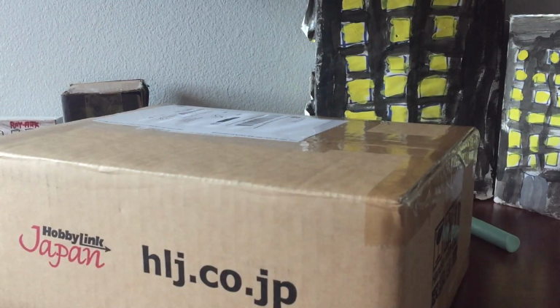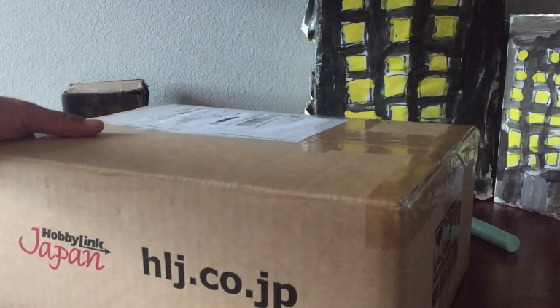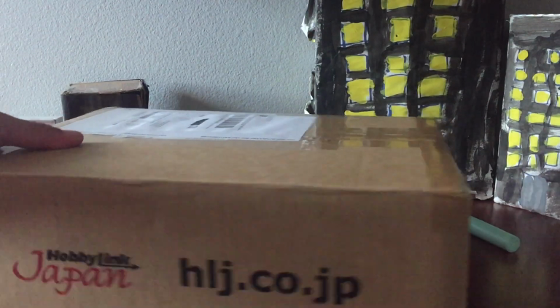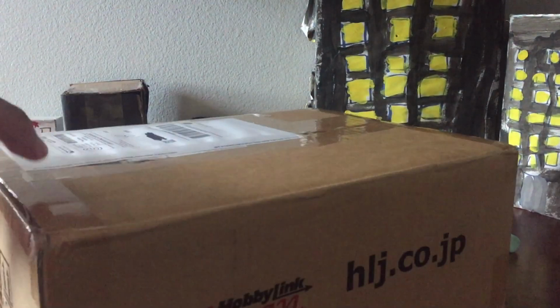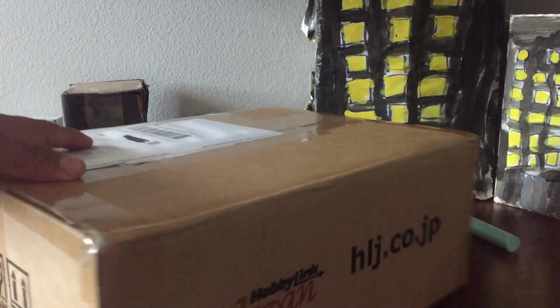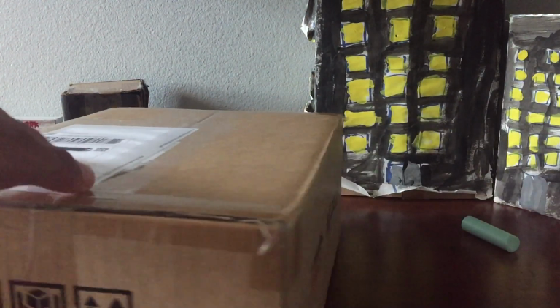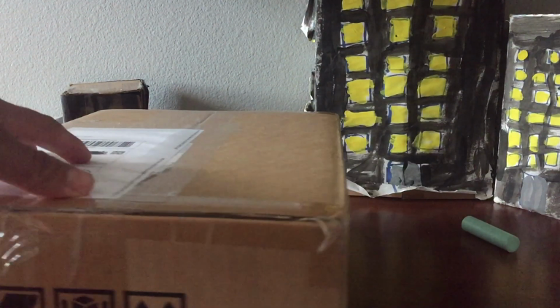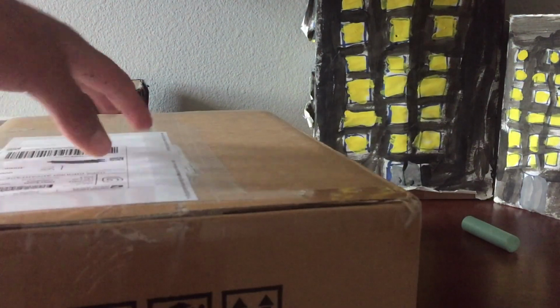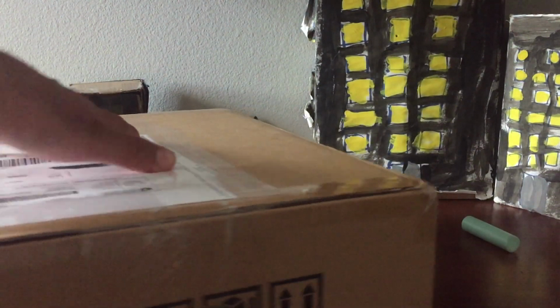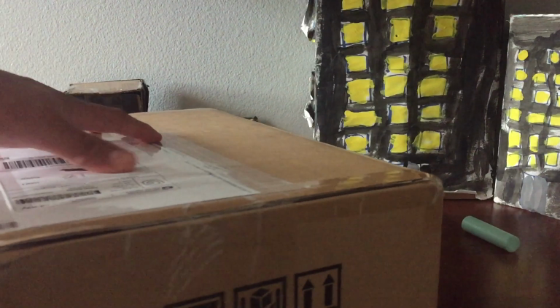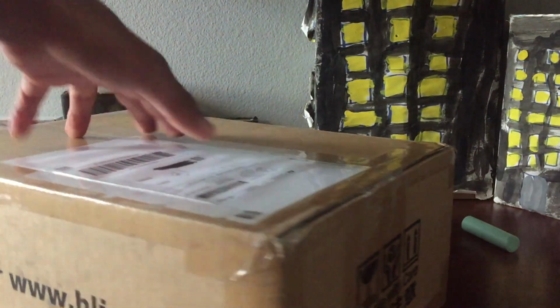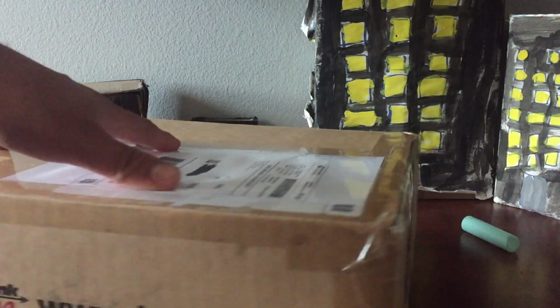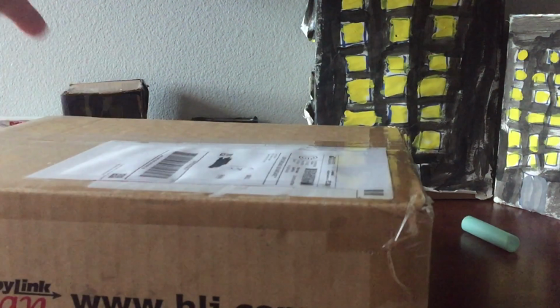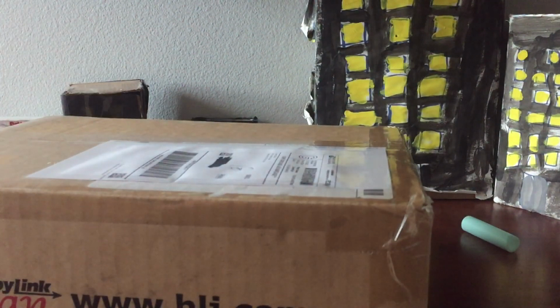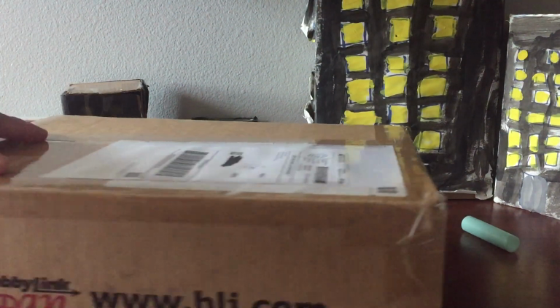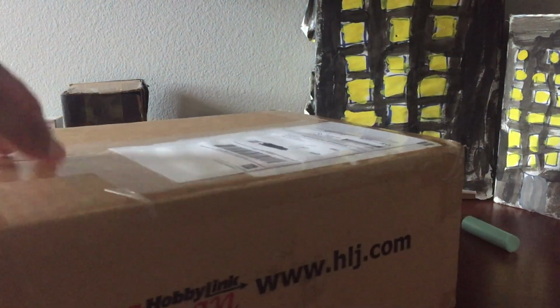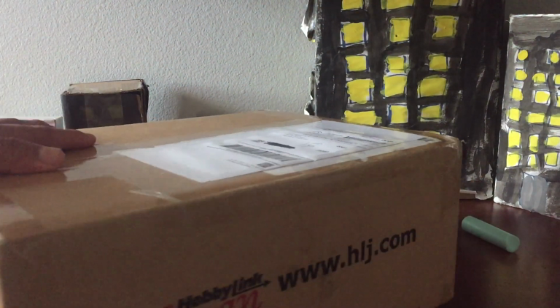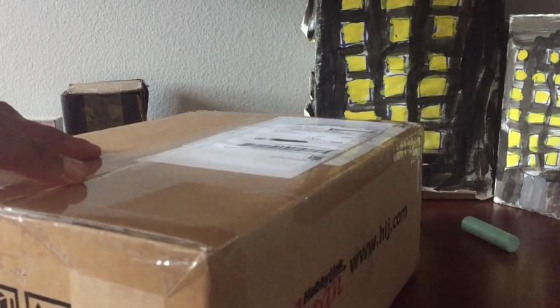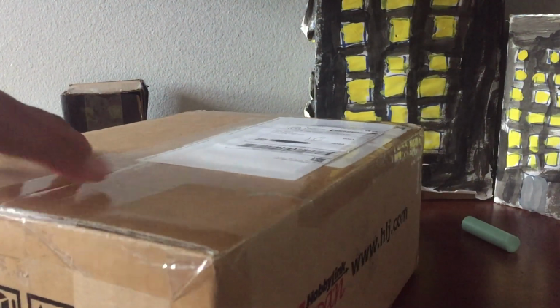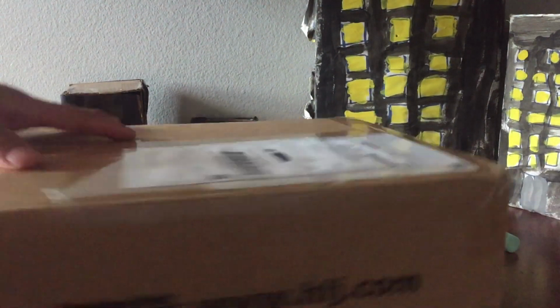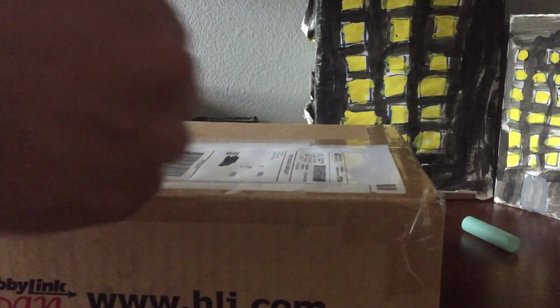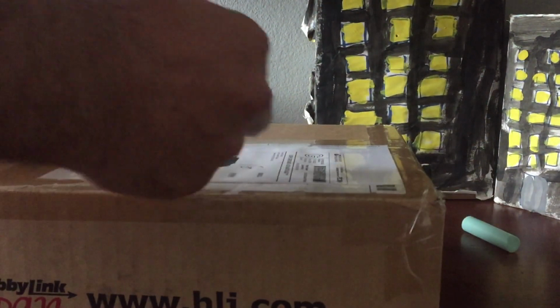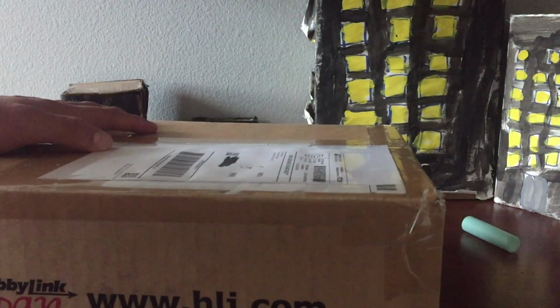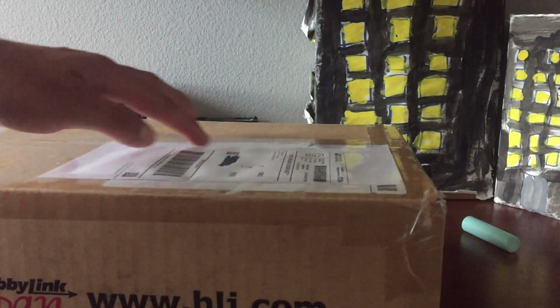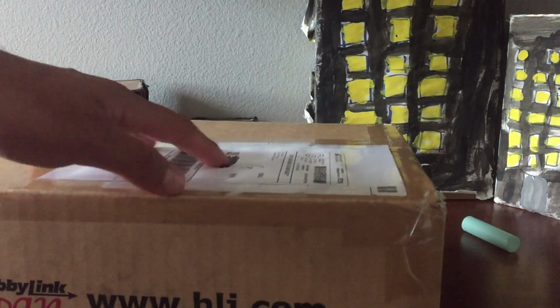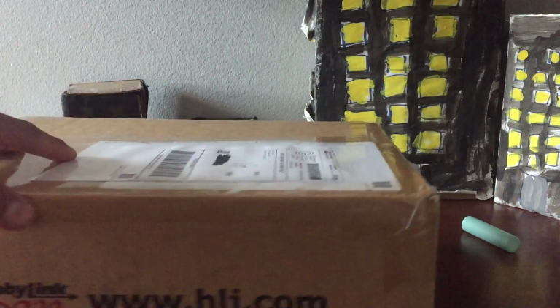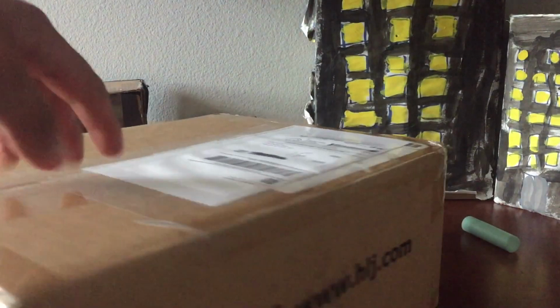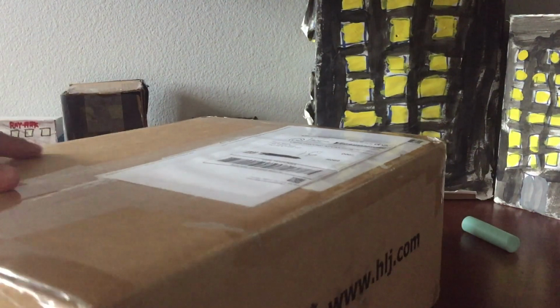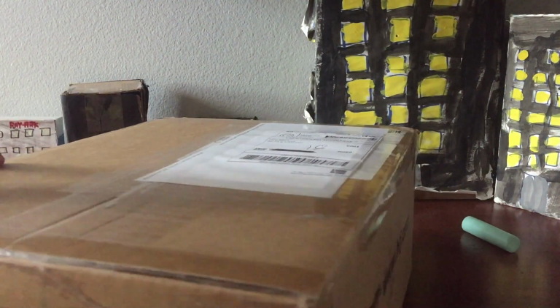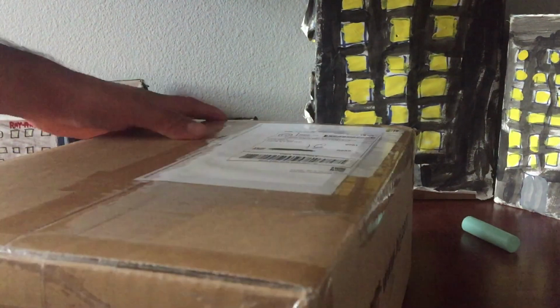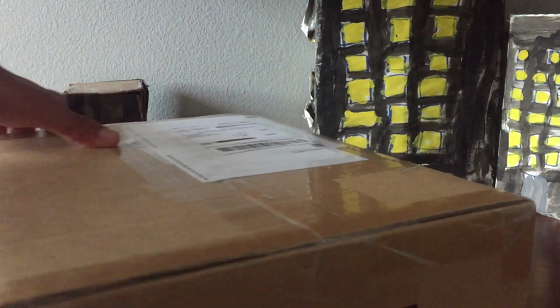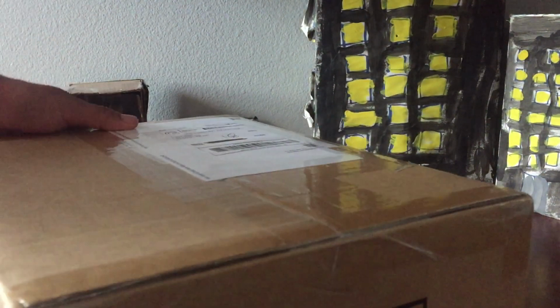Hey guys, so my package arrived — my Christmas presents arrived just today. I'm going to unbox it right now, so here it is. I have to scribble off the address so they won't be getting stalkers at my house.